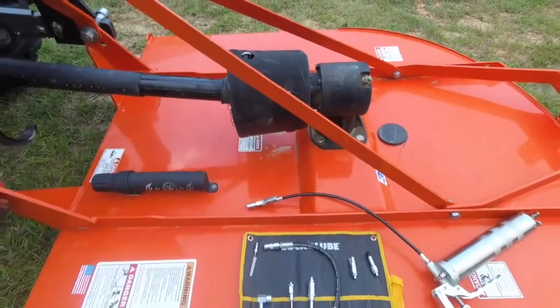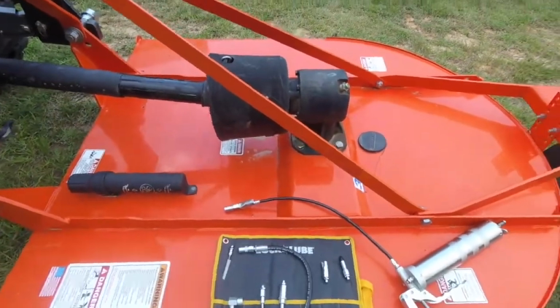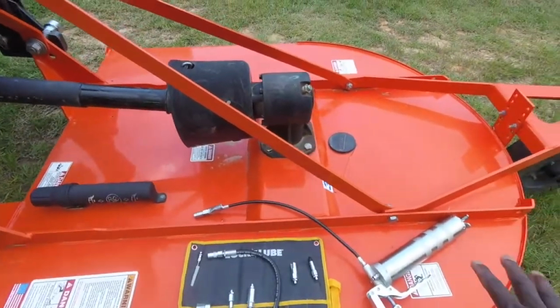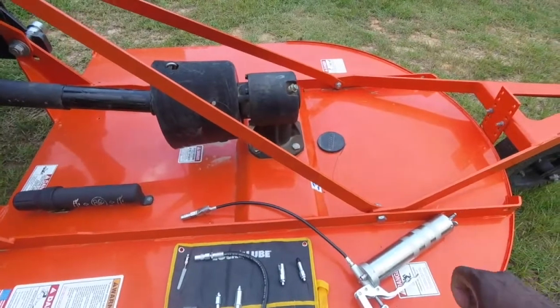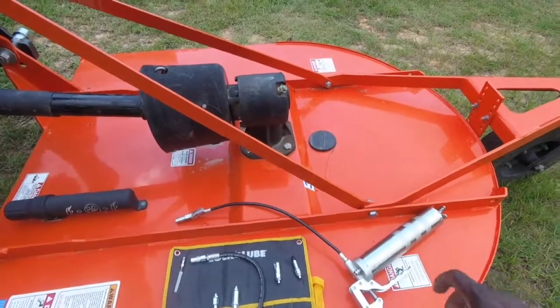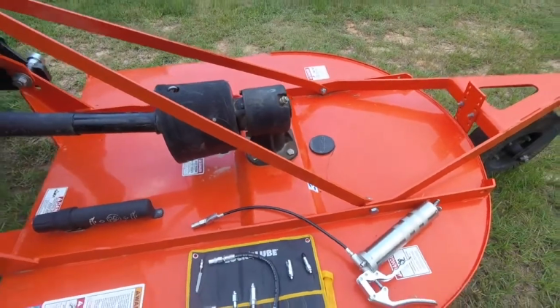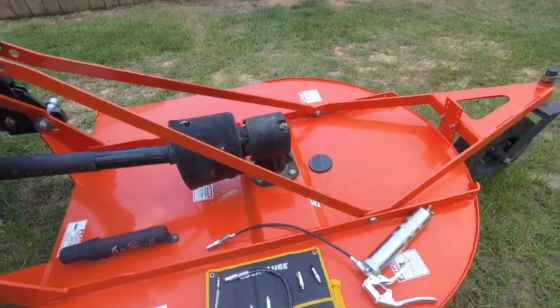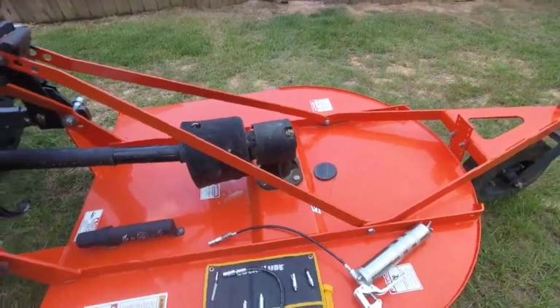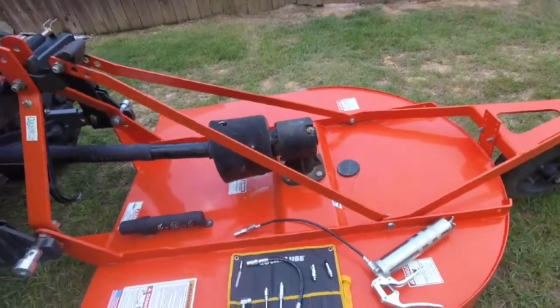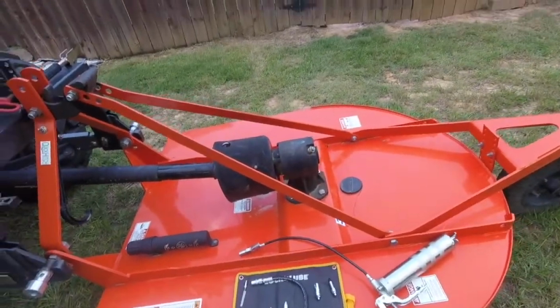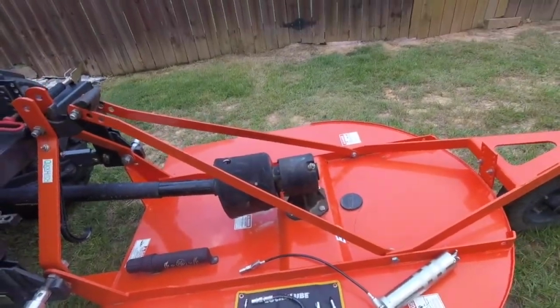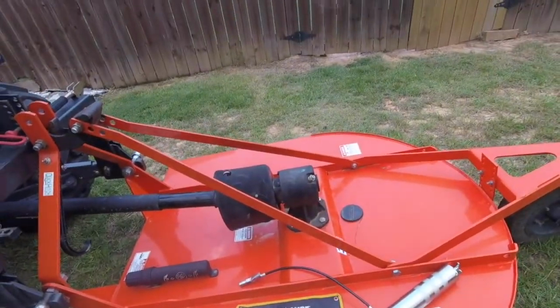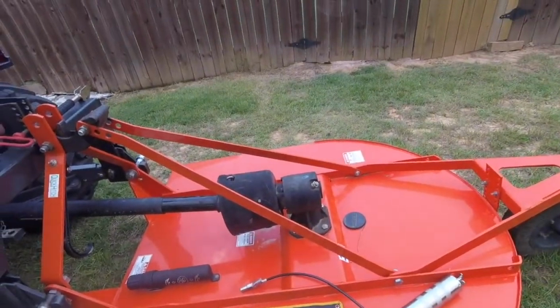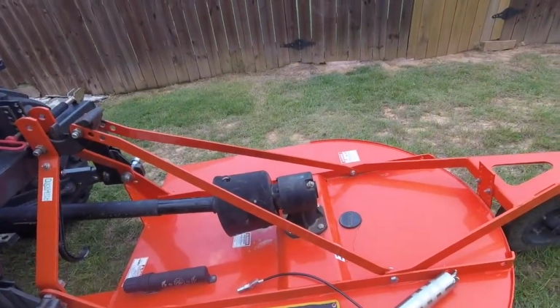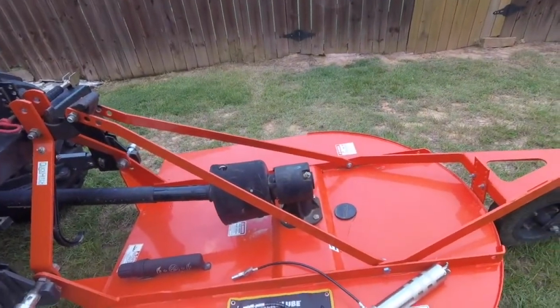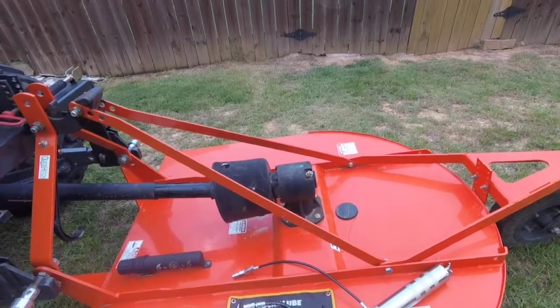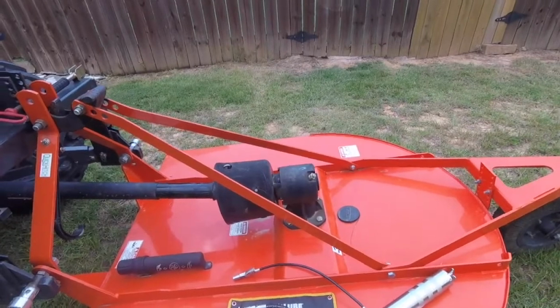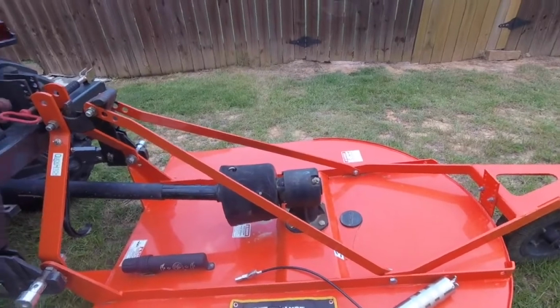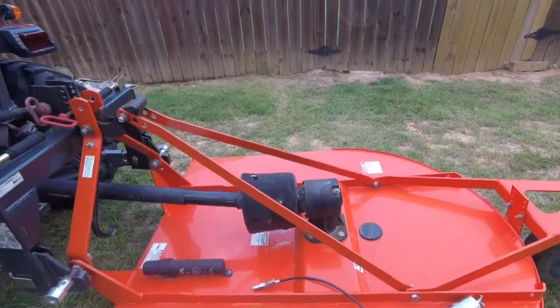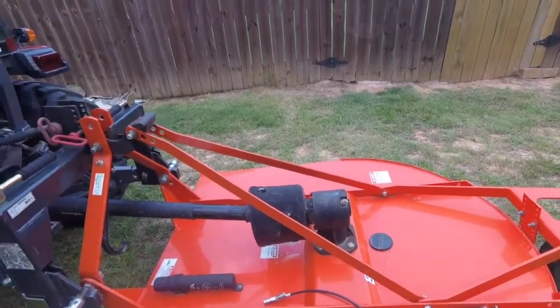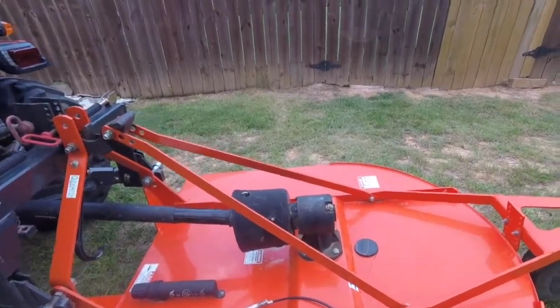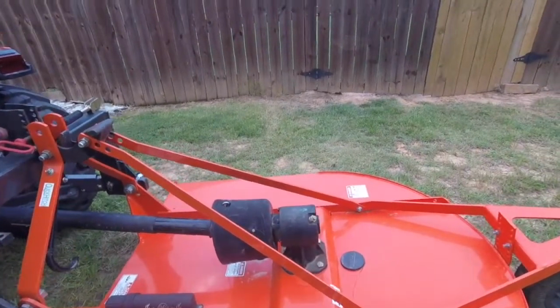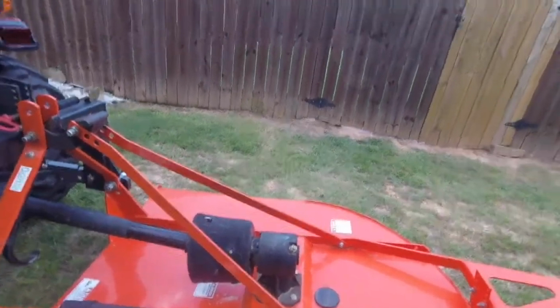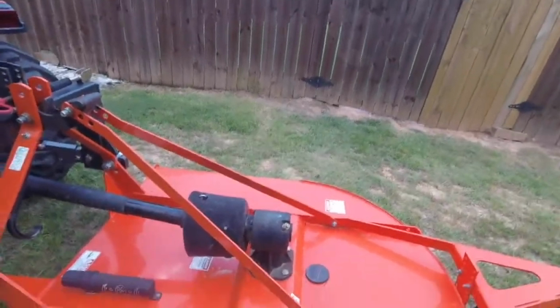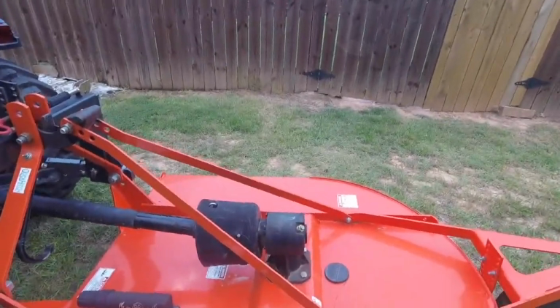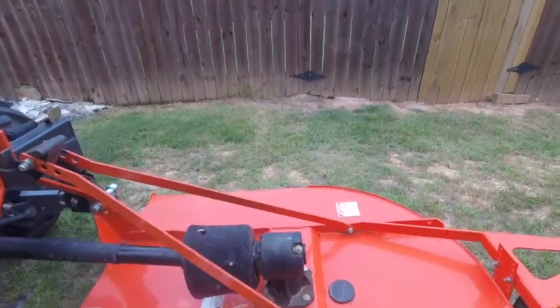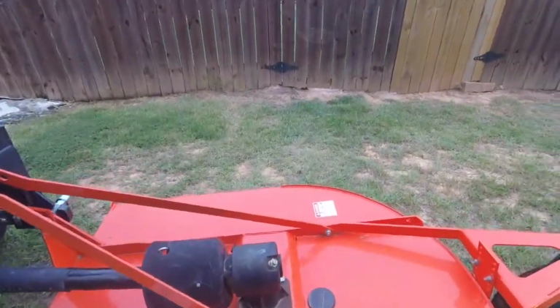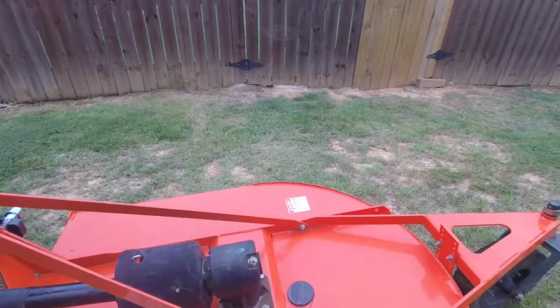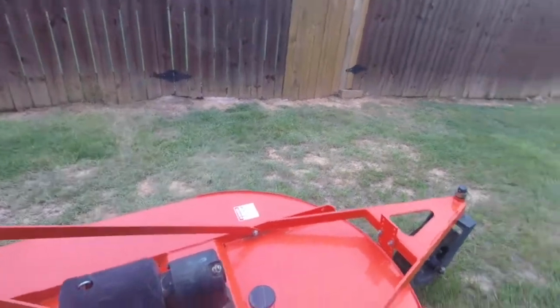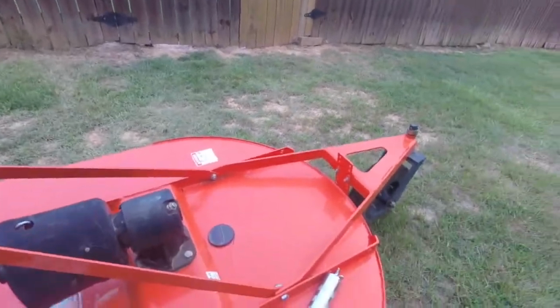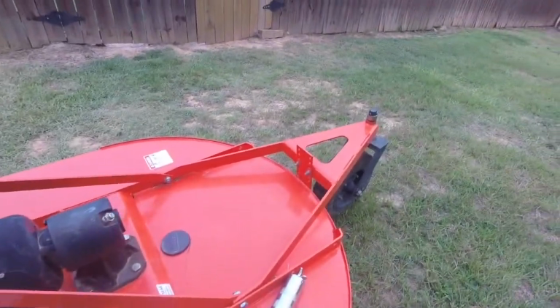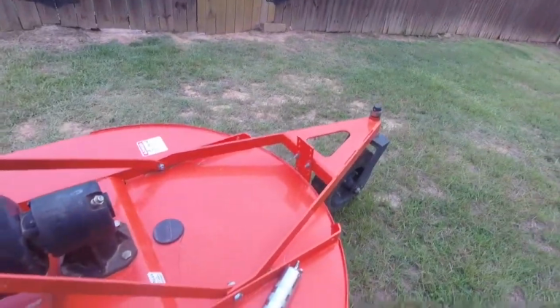I'm still using a hand pump. I haven't decided to buy the electric yet. I have the batteries for the DeWalt electric but I haven't decided to buy the grease gun yet. I'm still getting by with this one.